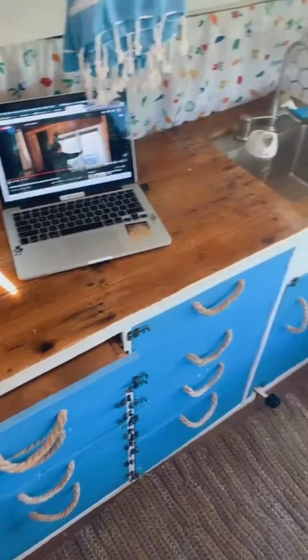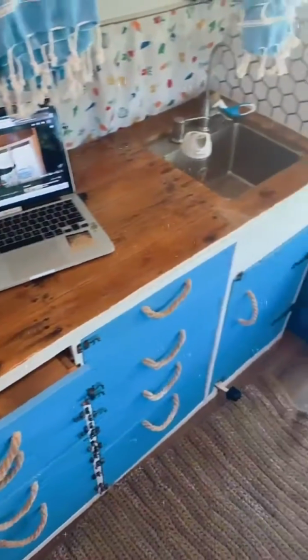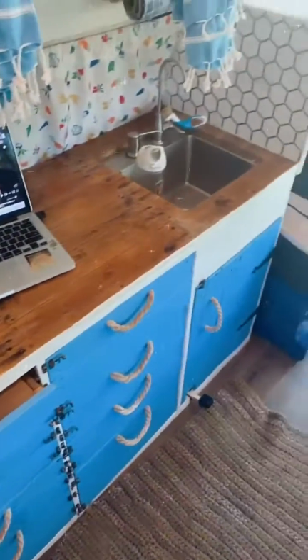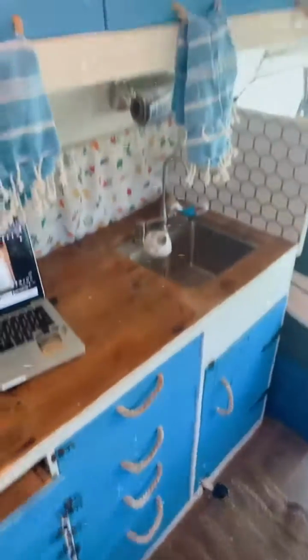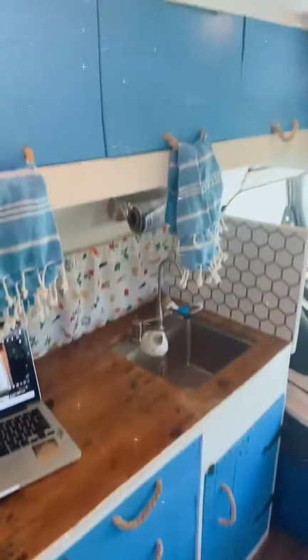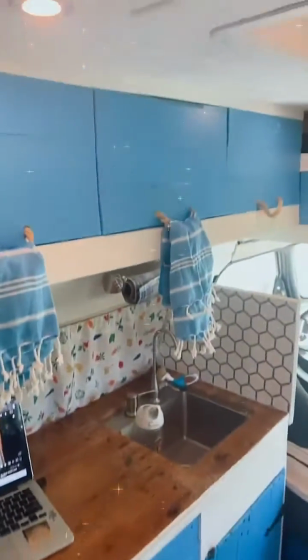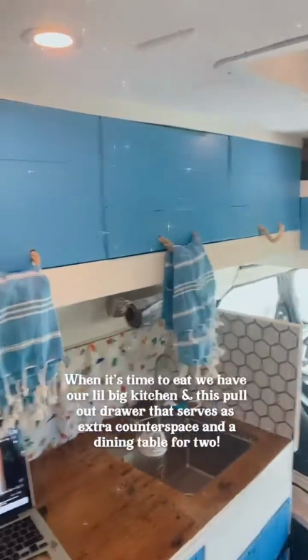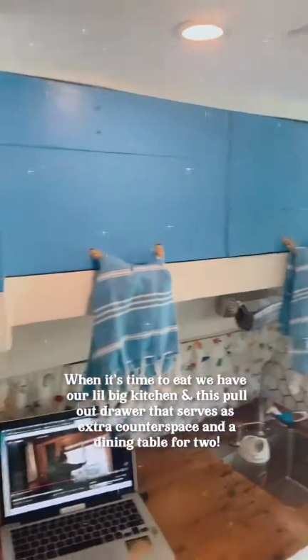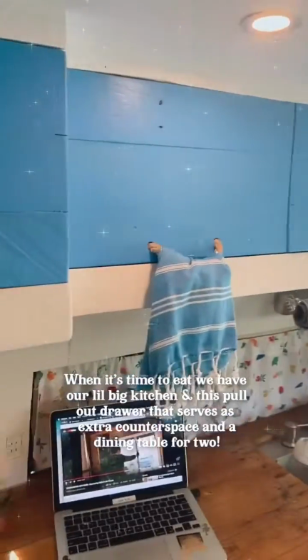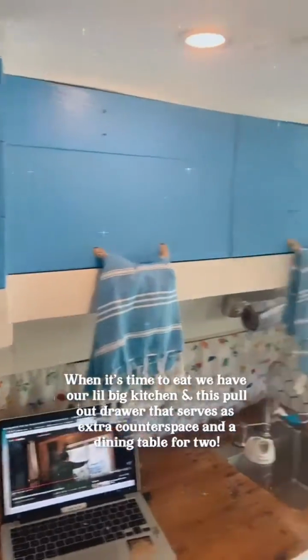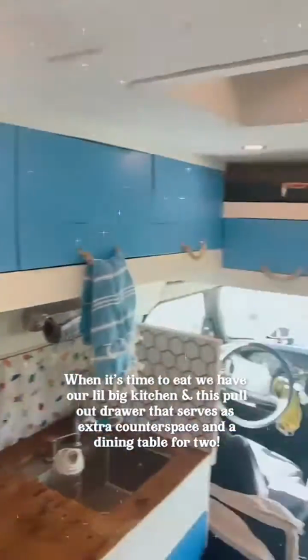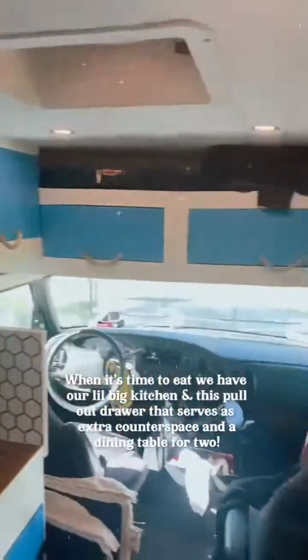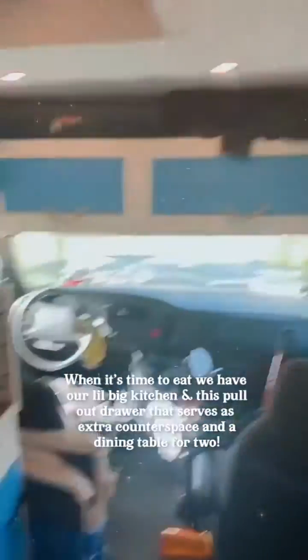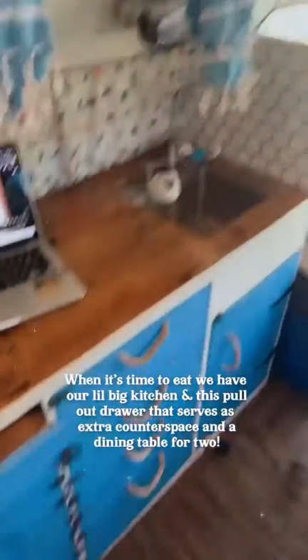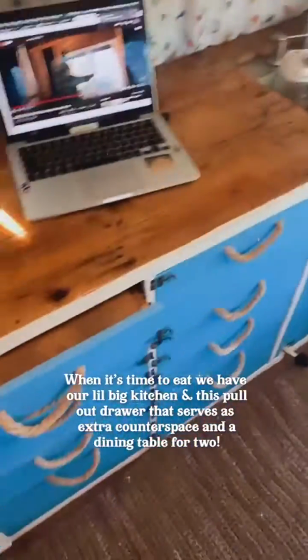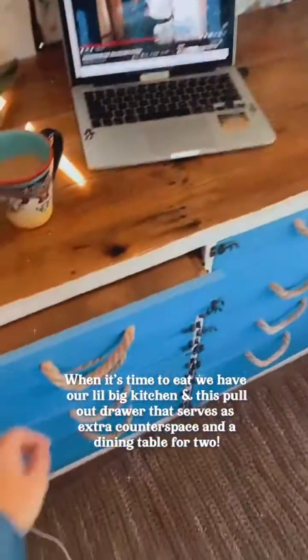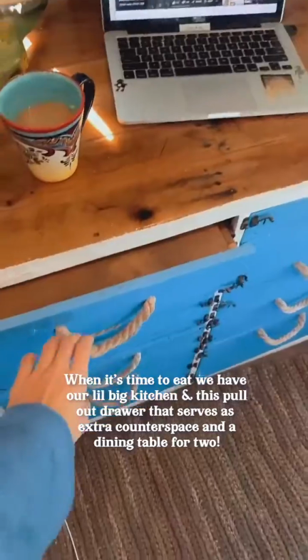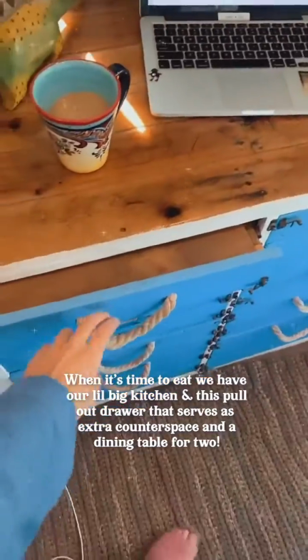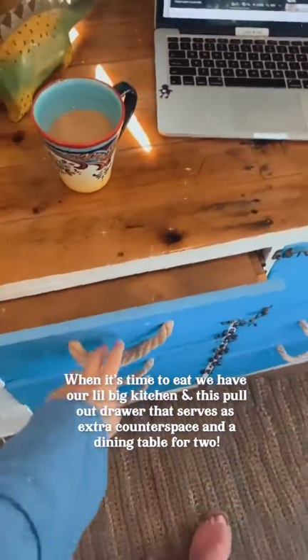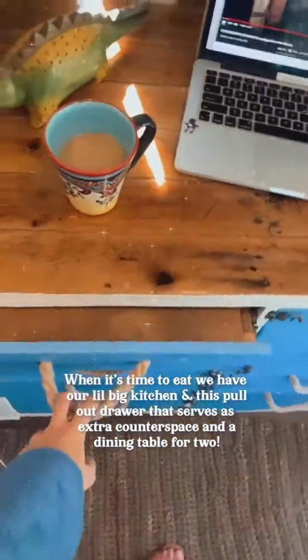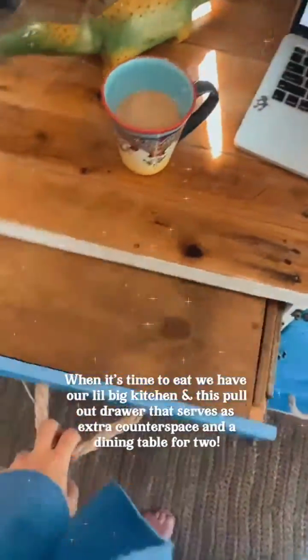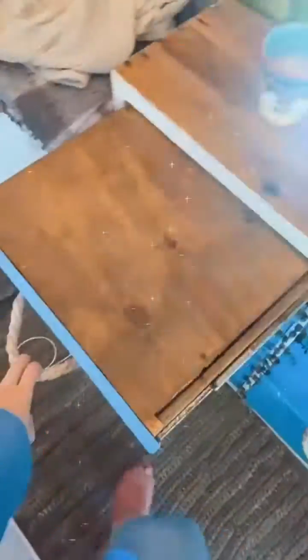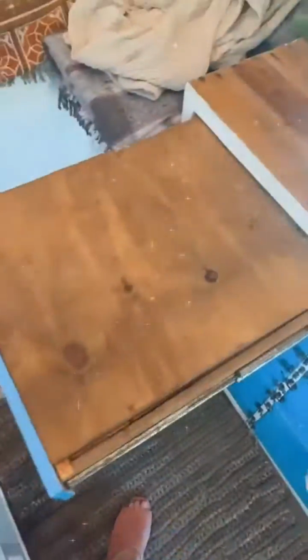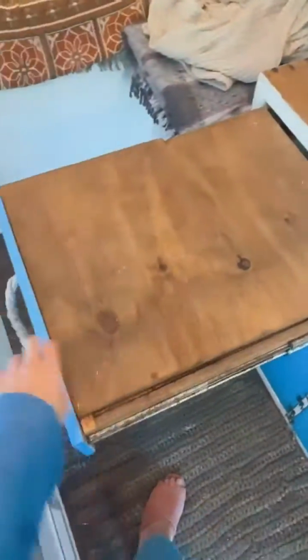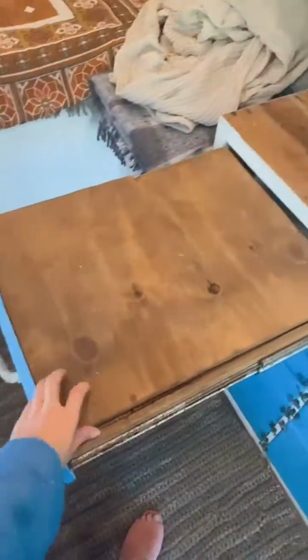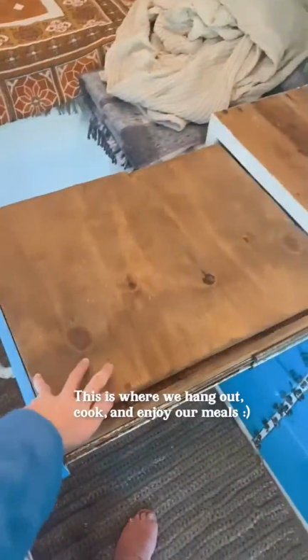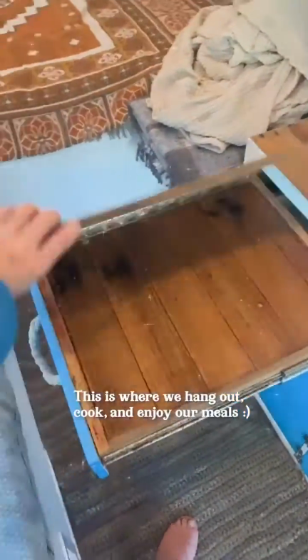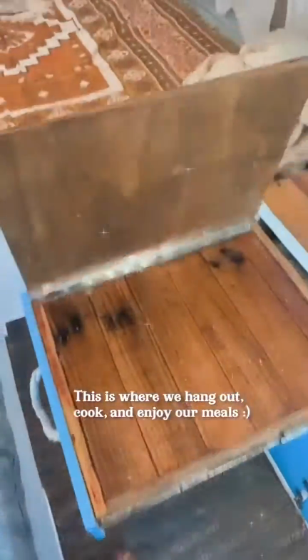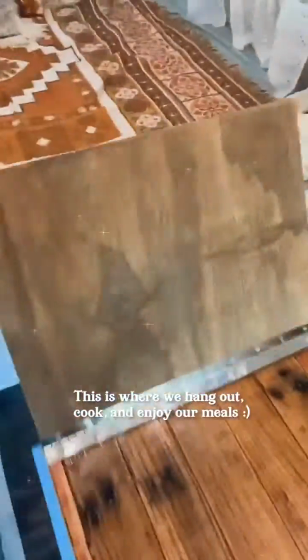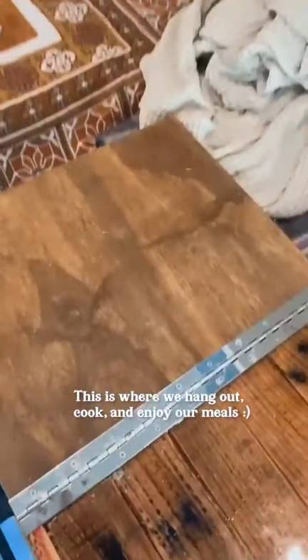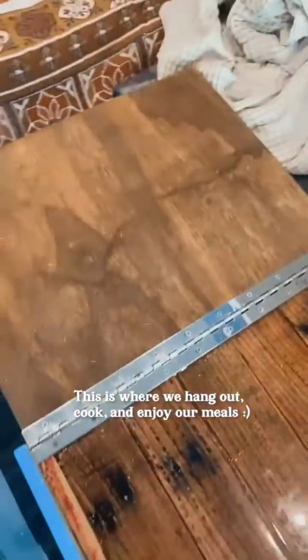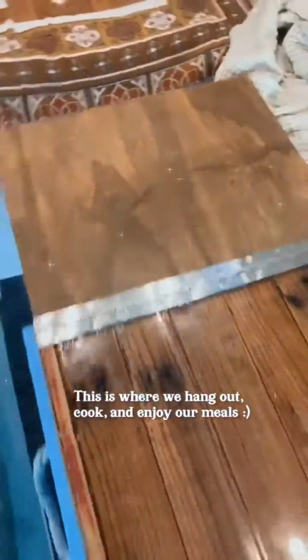When it's time to eat, we have a nice big kitchen and a little table that folds out big enough for two. This is where we hang out, cook, and enjoy our meals.